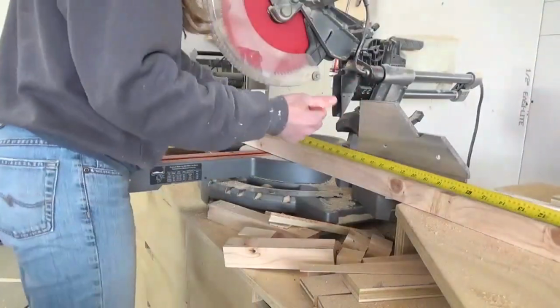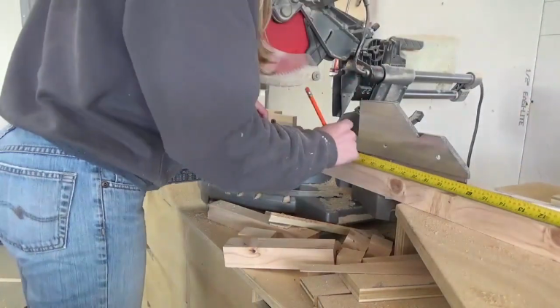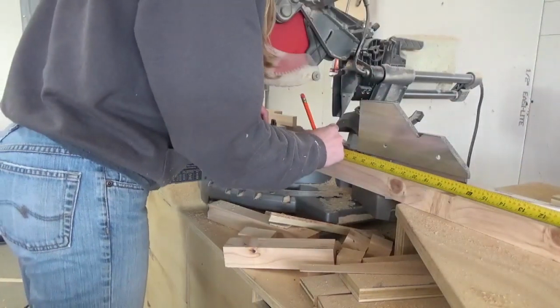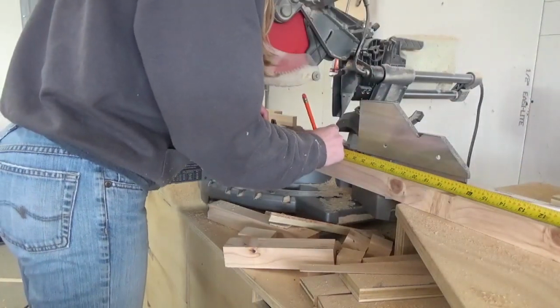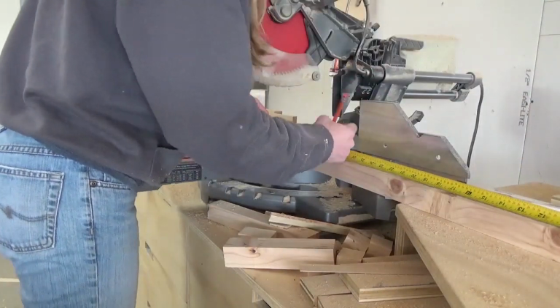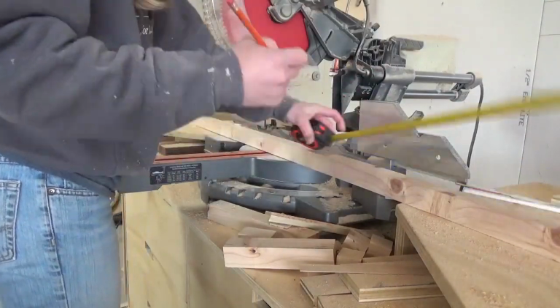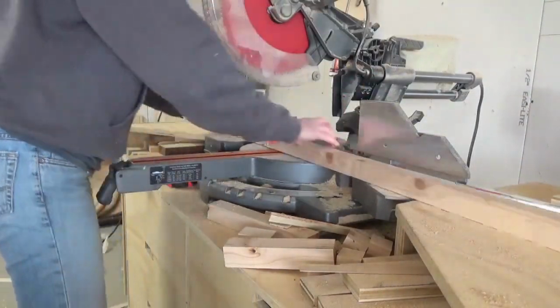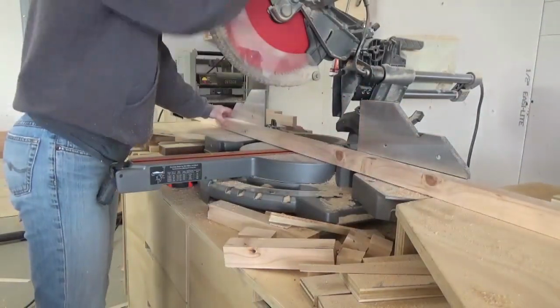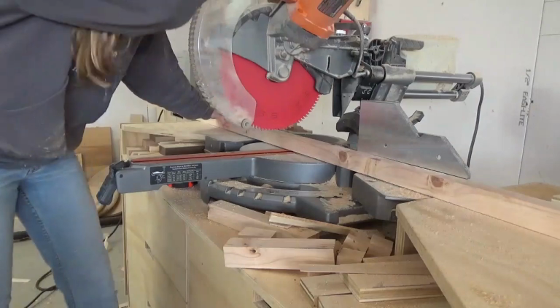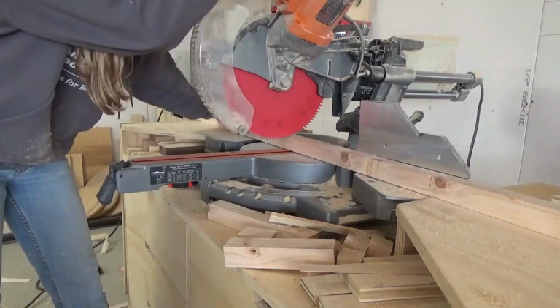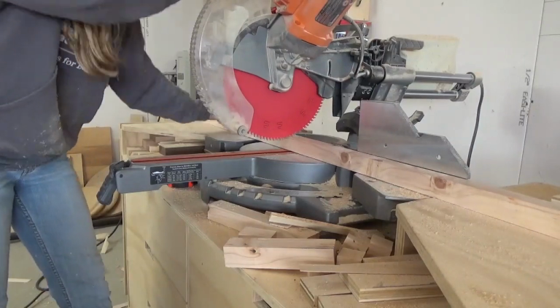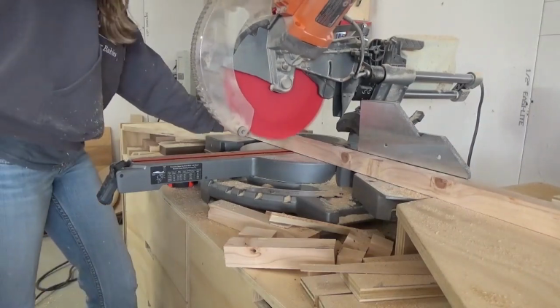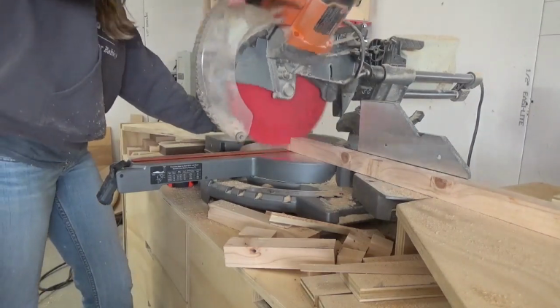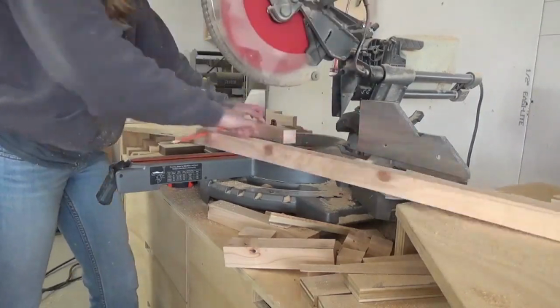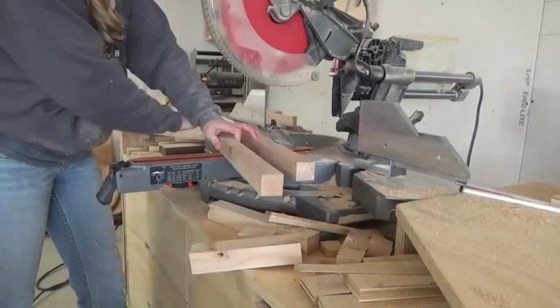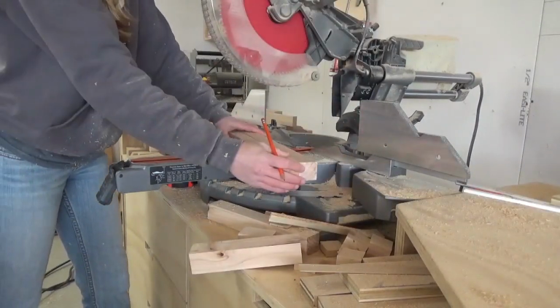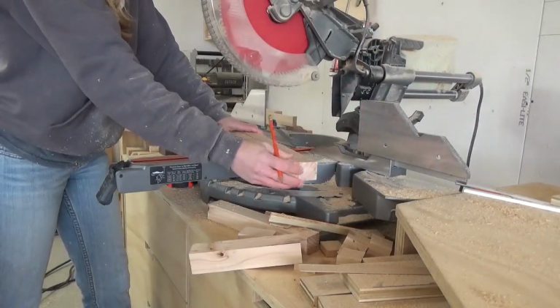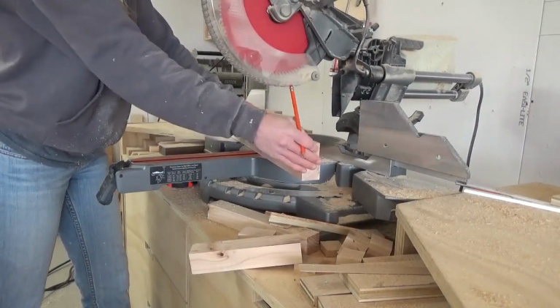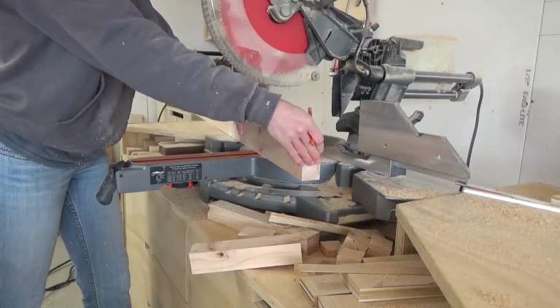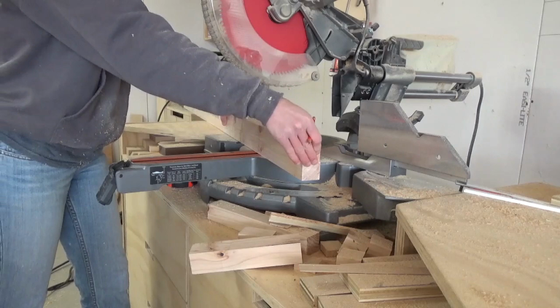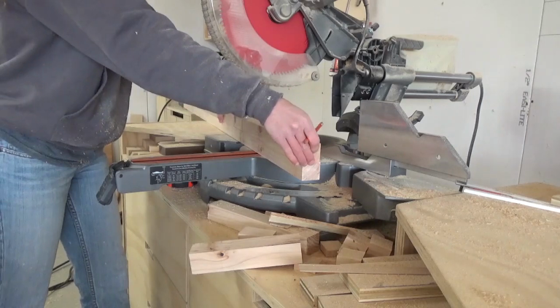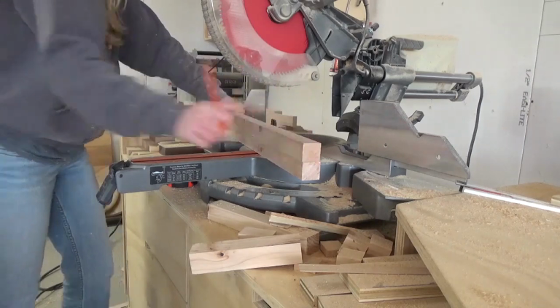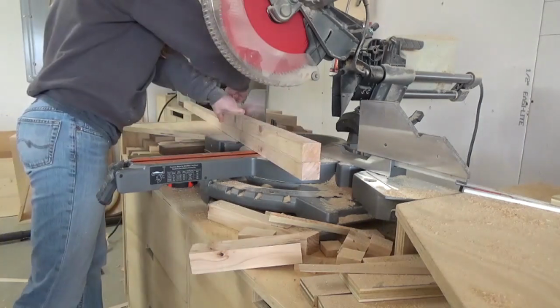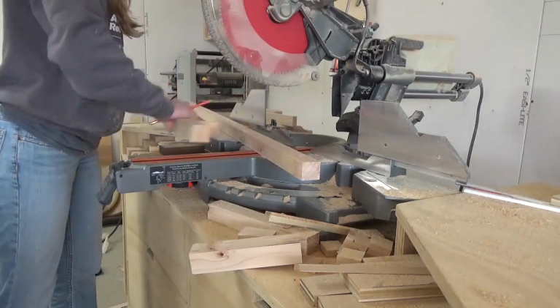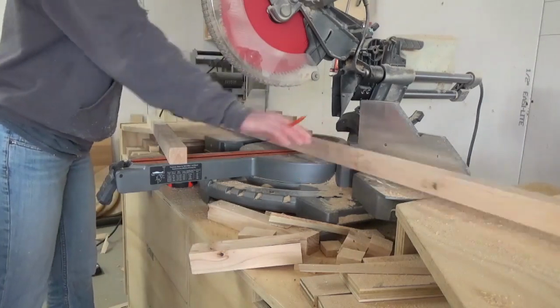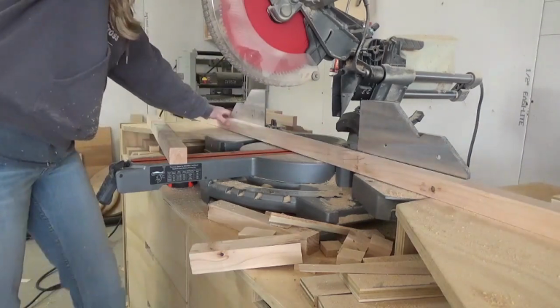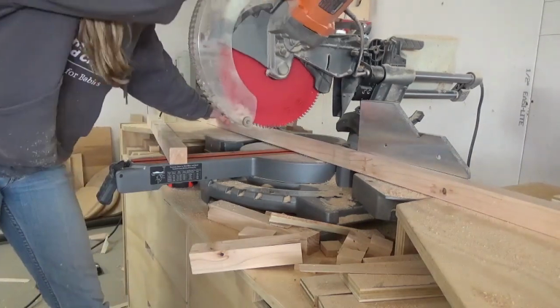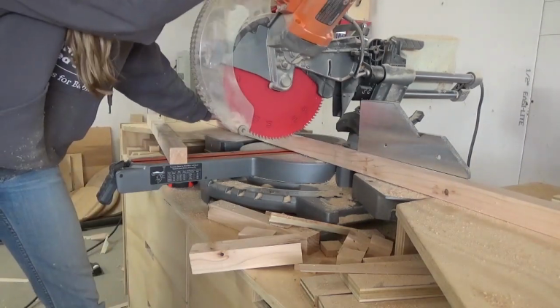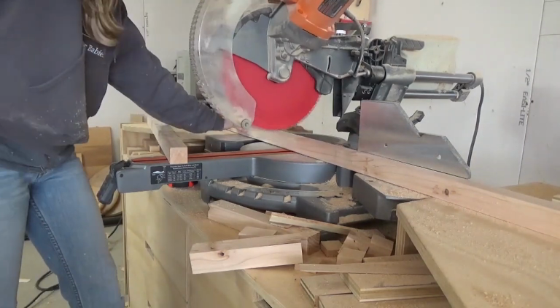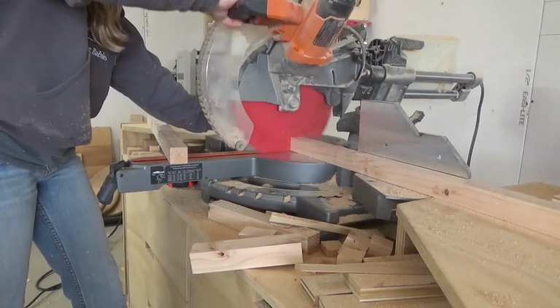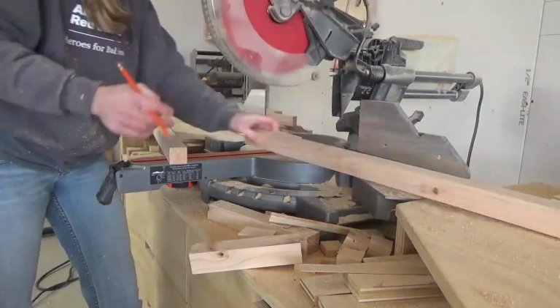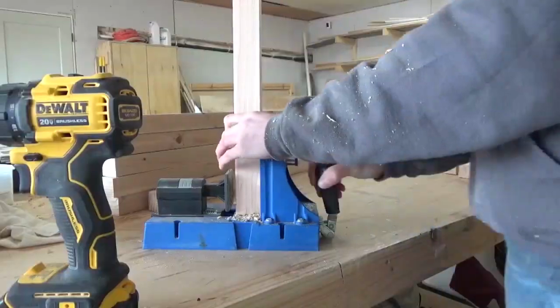Once I had my 2x2s ripped down, I cut them to length on my miter saw. This build is really easy to modify if you need a larger or a smaller crate for your particular size dog. I built this one to fit Lucy's existing bed and made it about the size of a typical metal dog crate for a large dog.